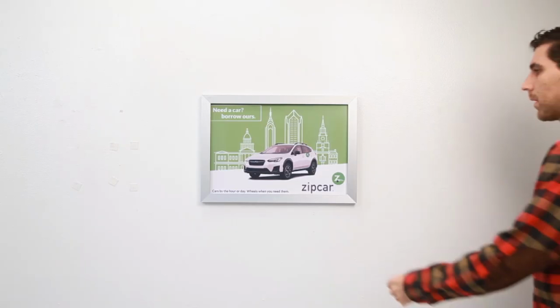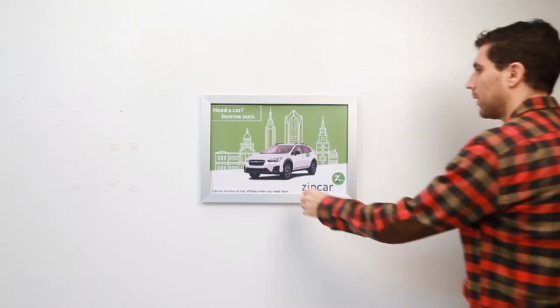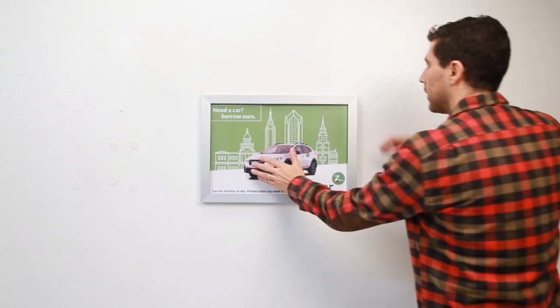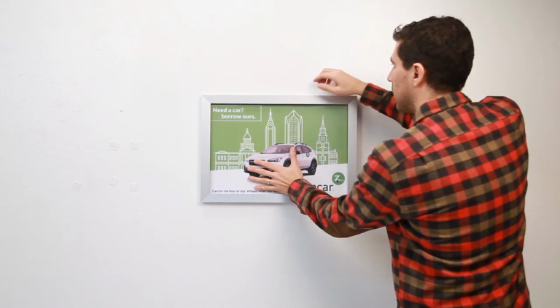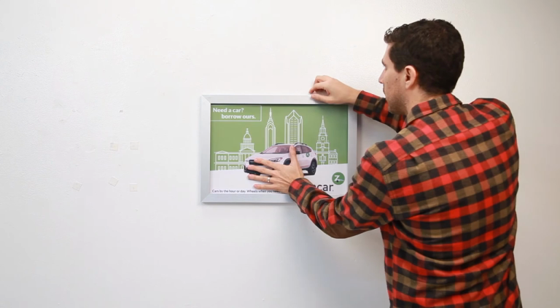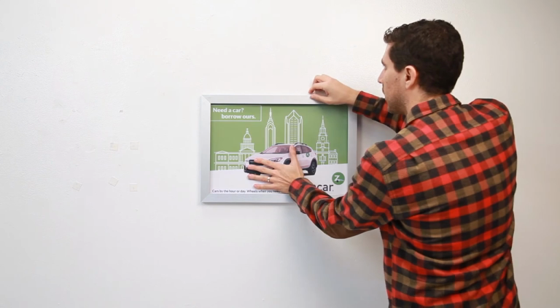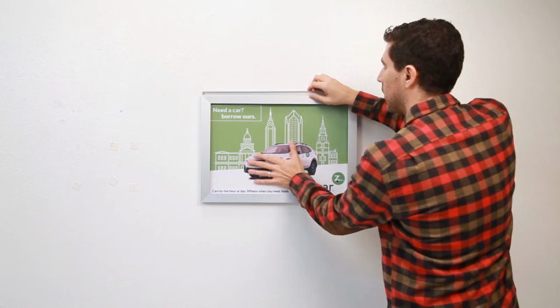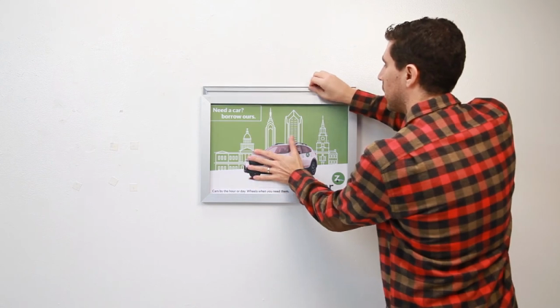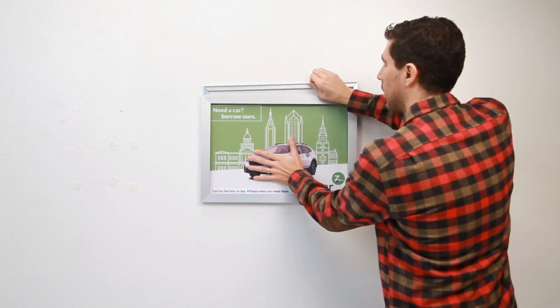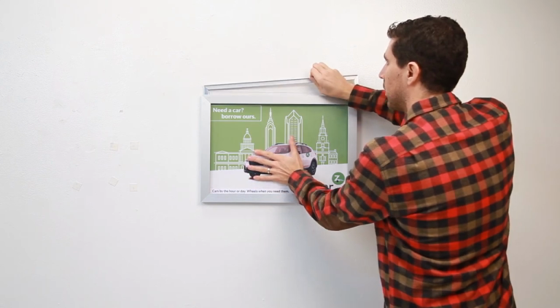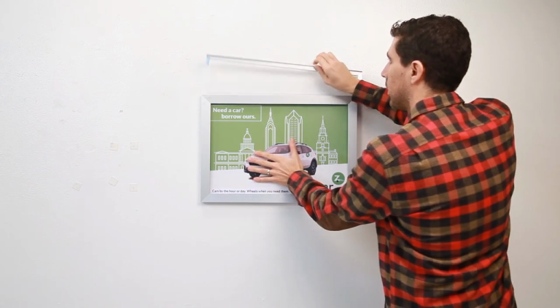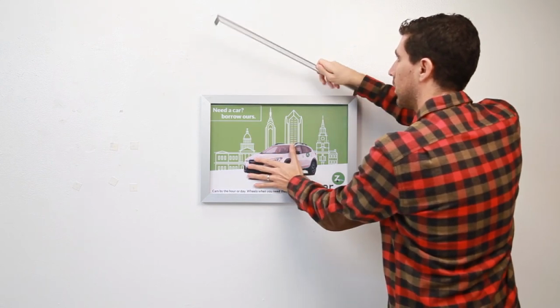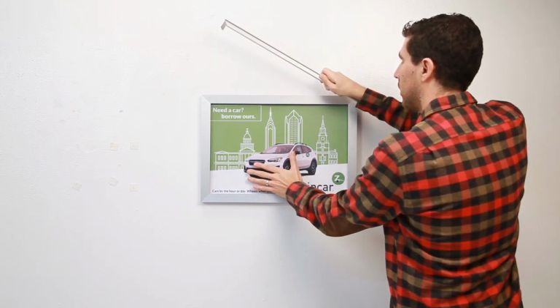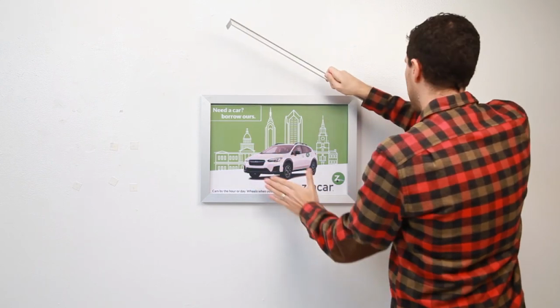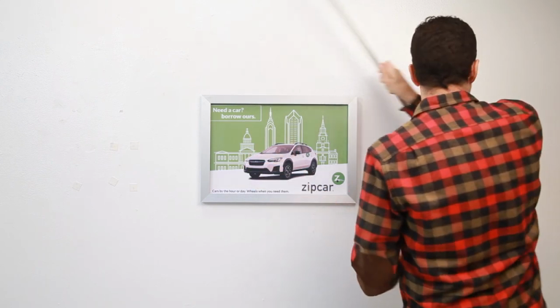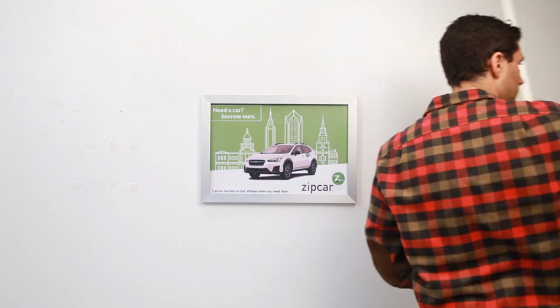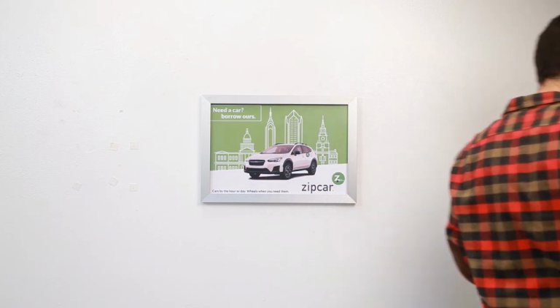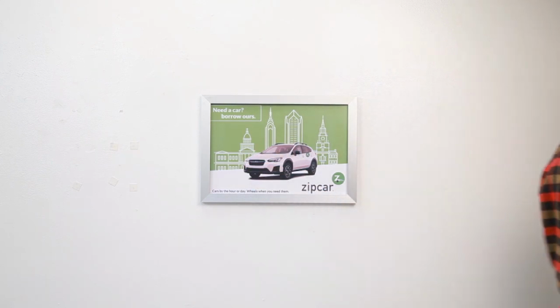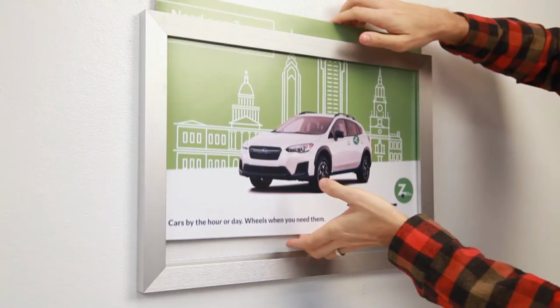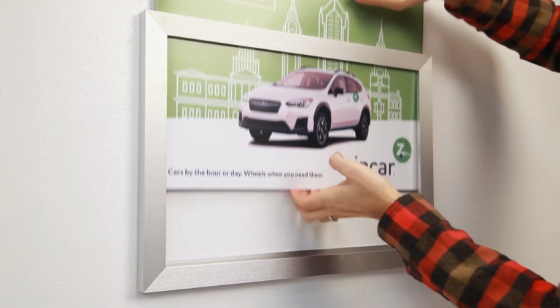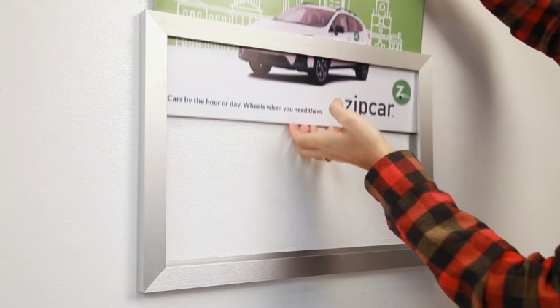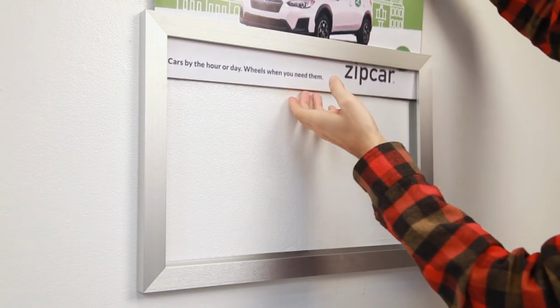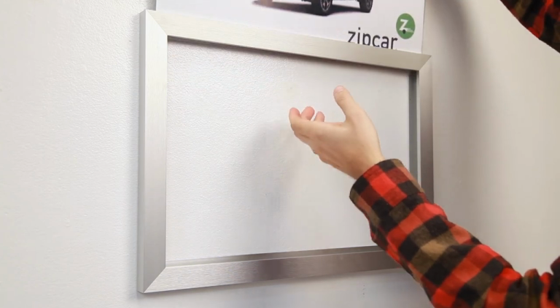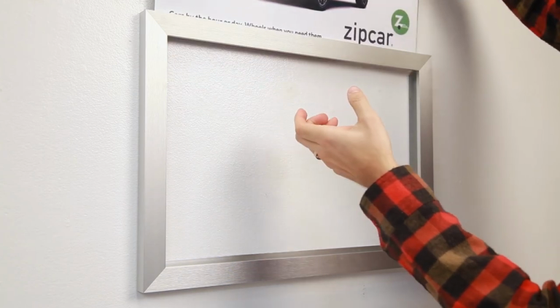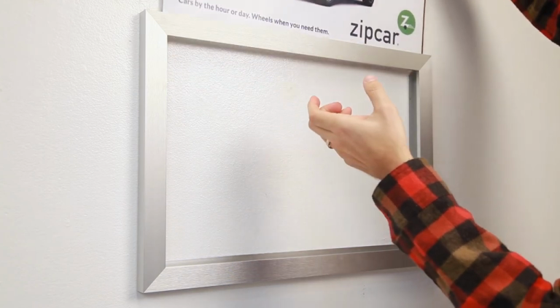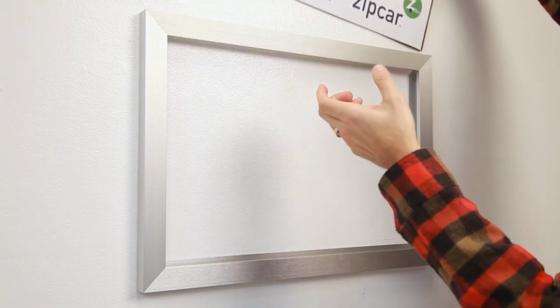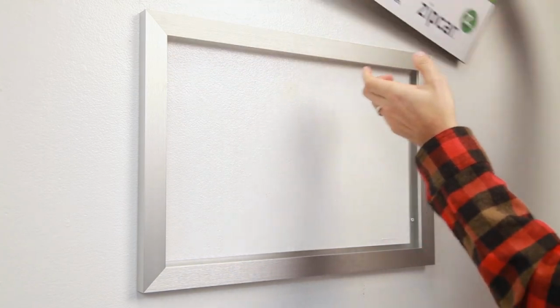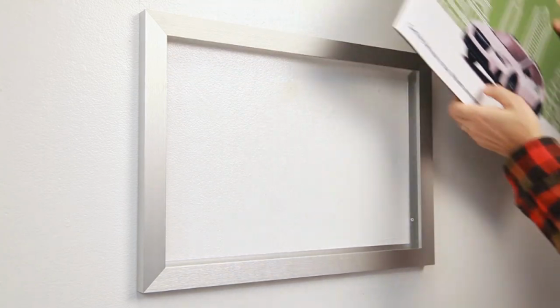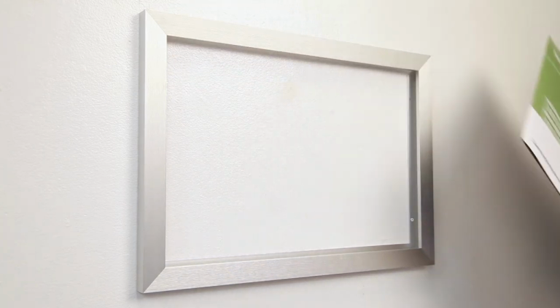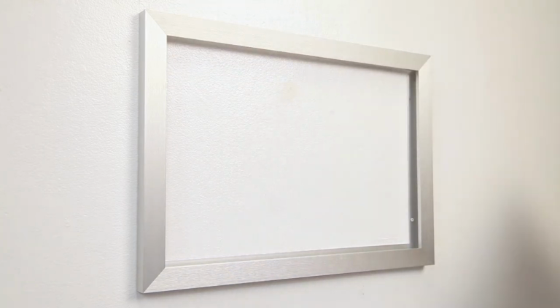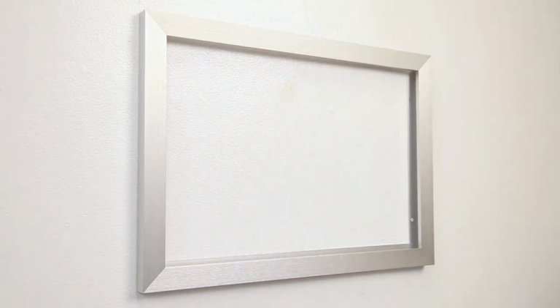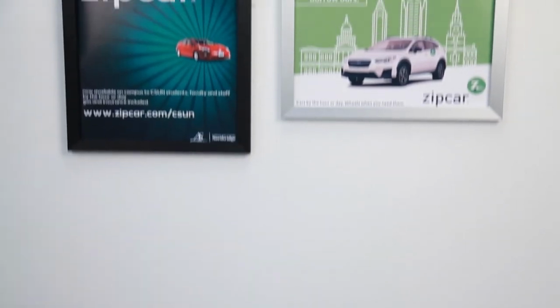When it's time to change and update your graphic, press your hand over the signage materials to push the cap out of the frame. You're now ready to slide in your new graphic.